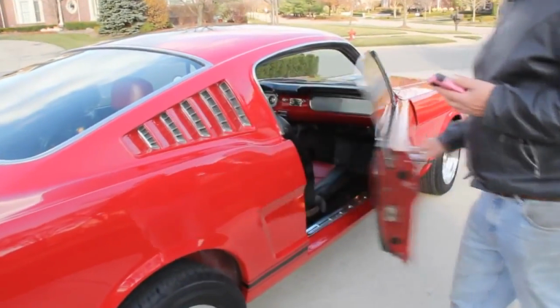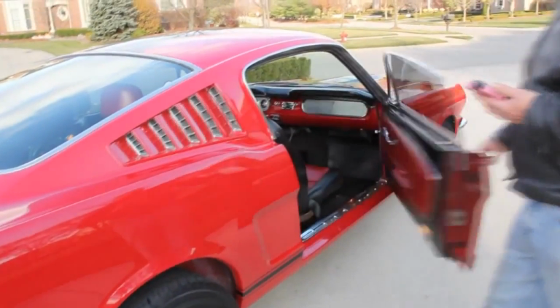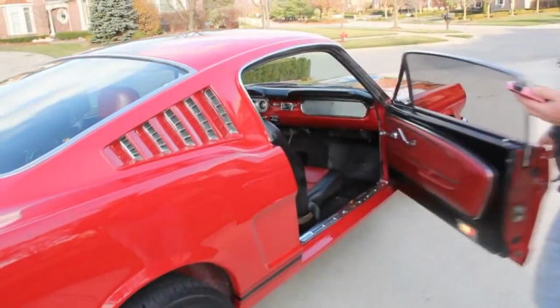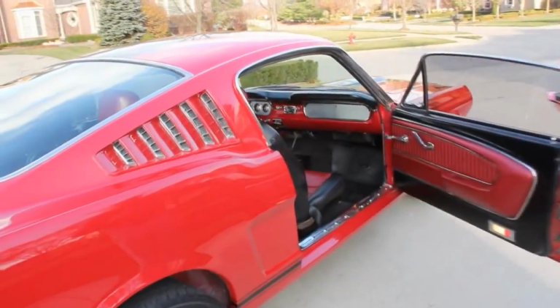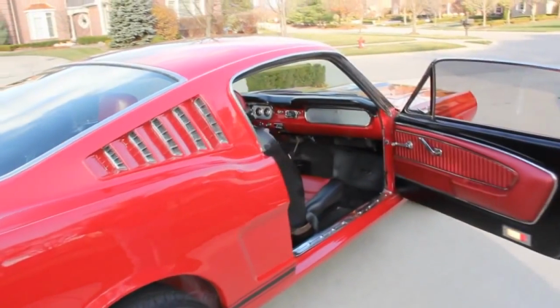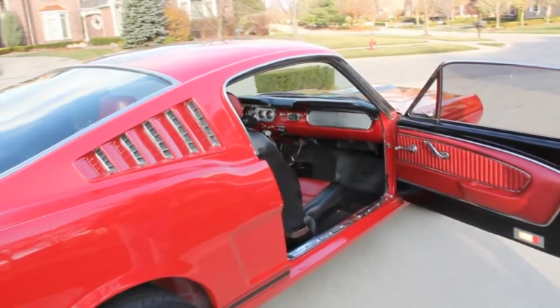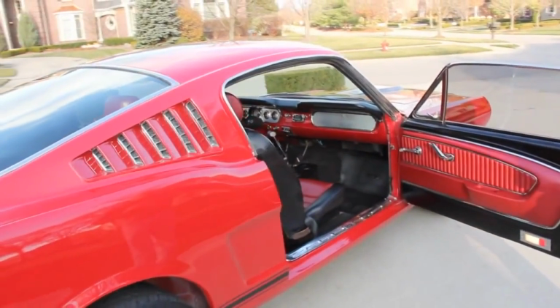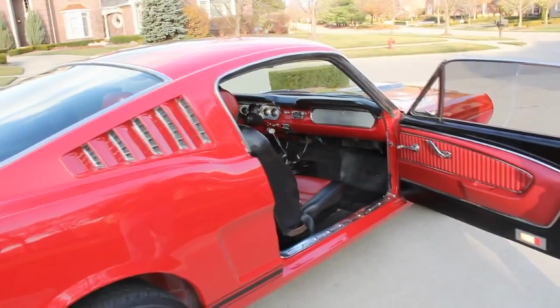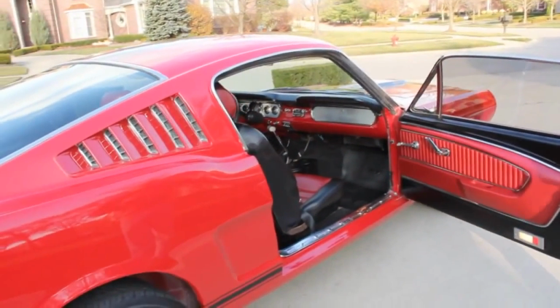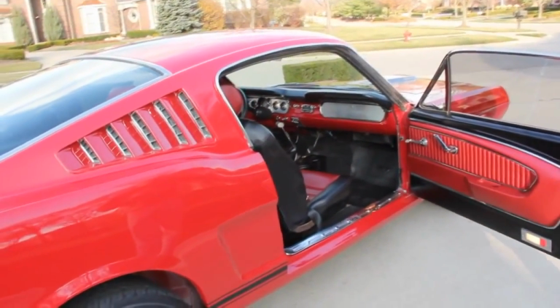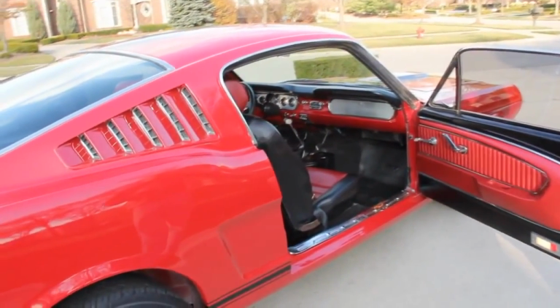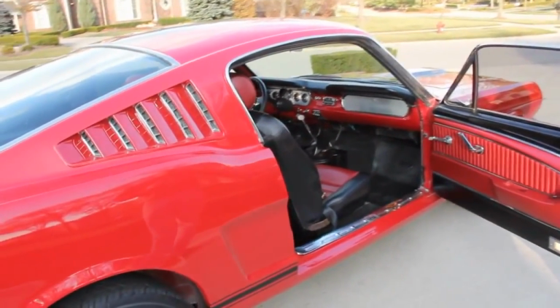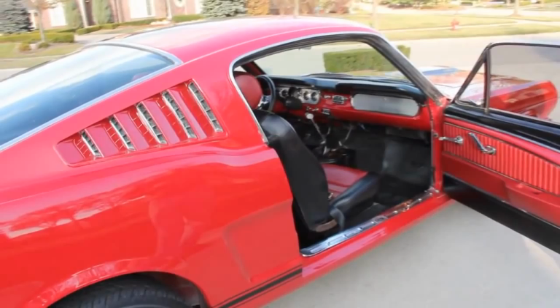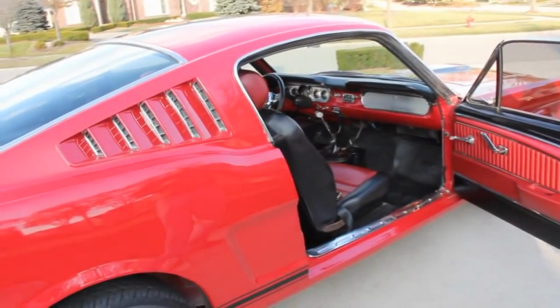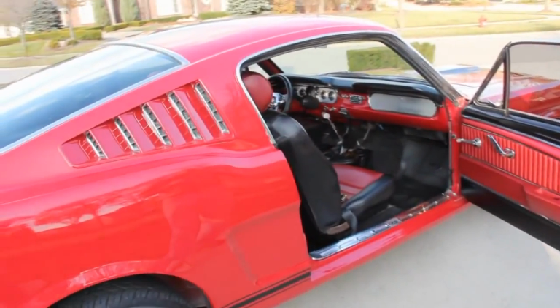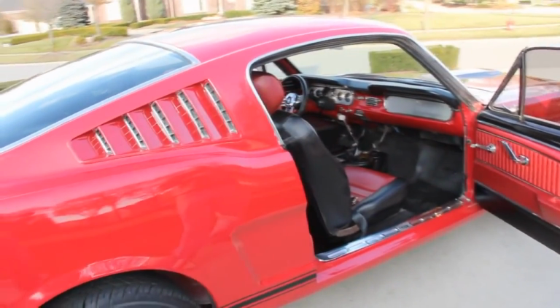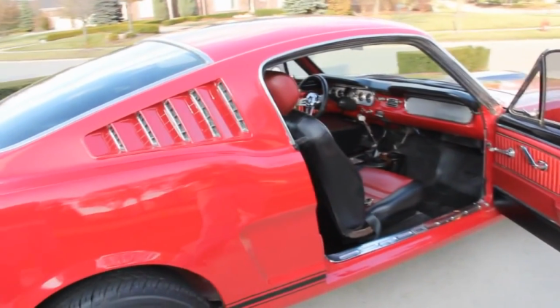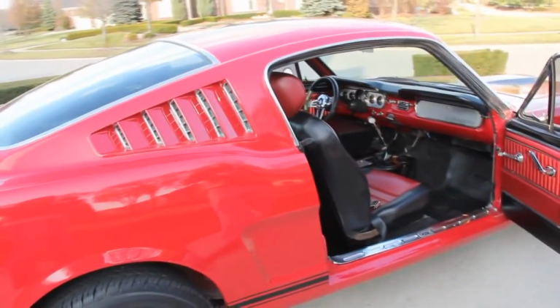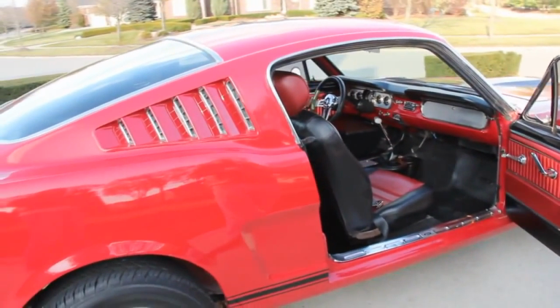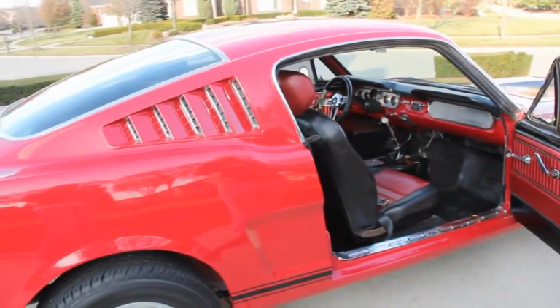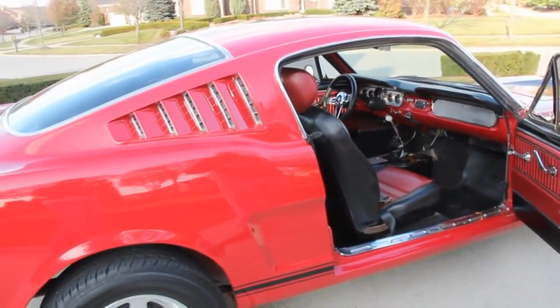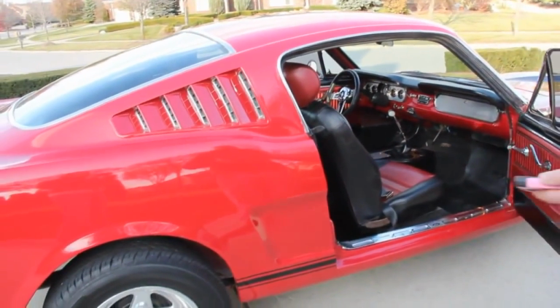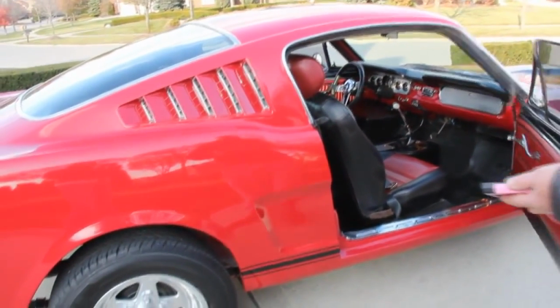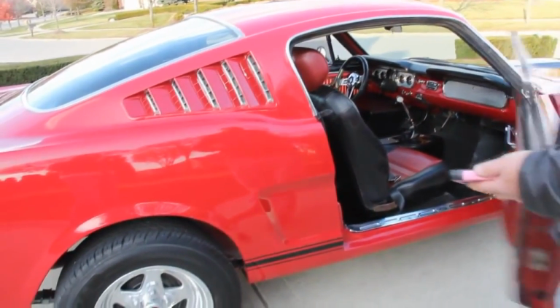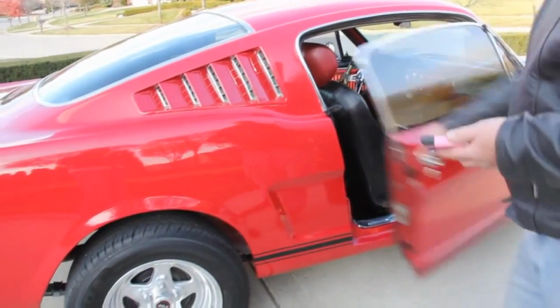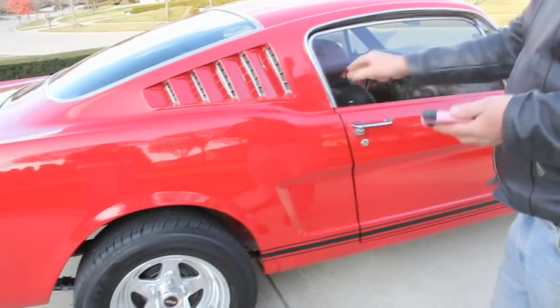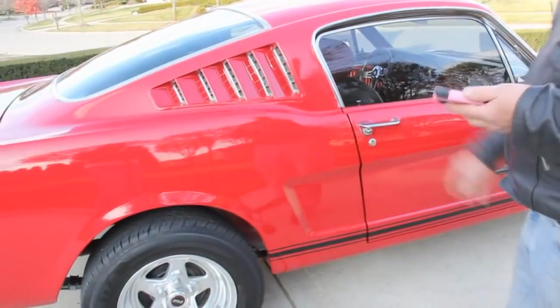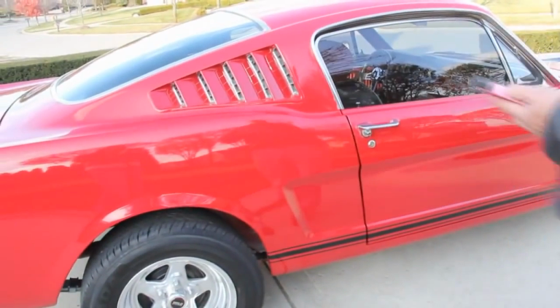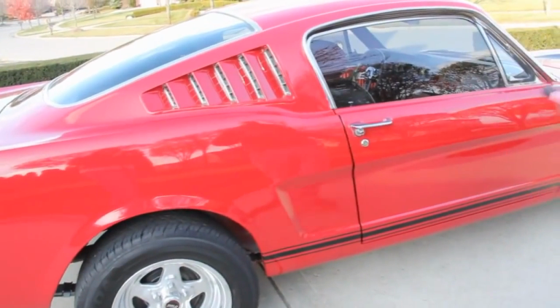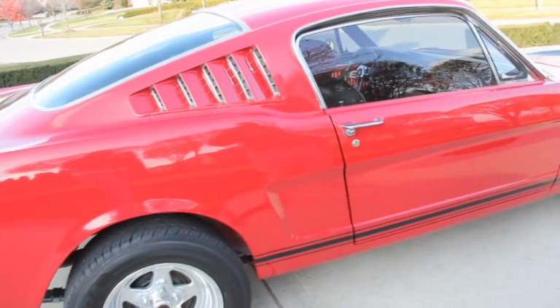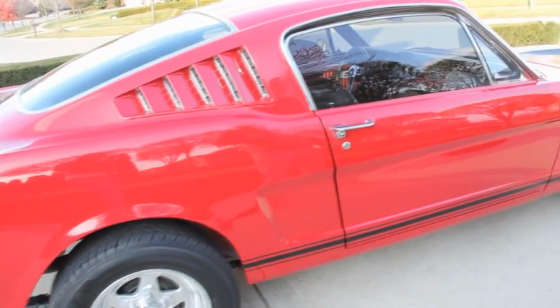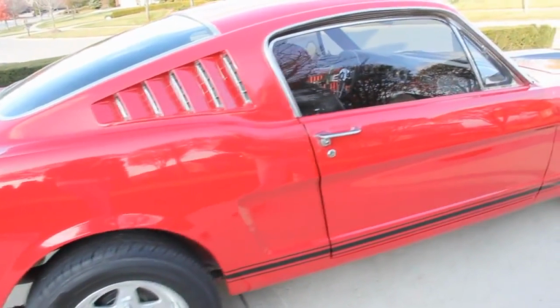Take a look at this door. Door jambs look good. Thresholds are nice, custom interior in there. Door shuts great.